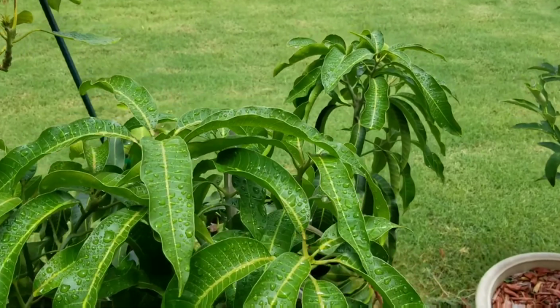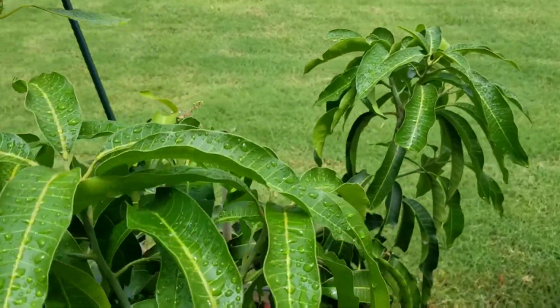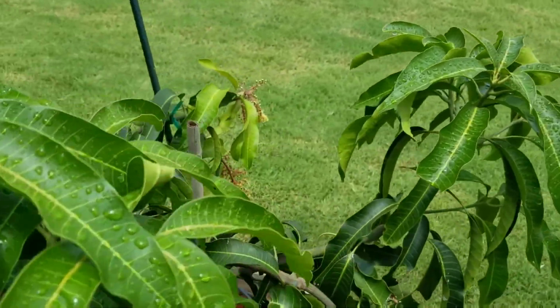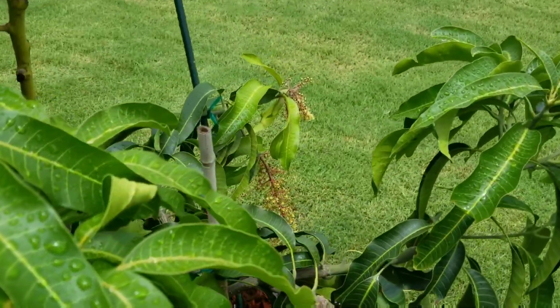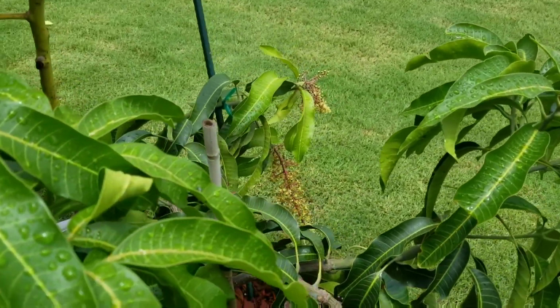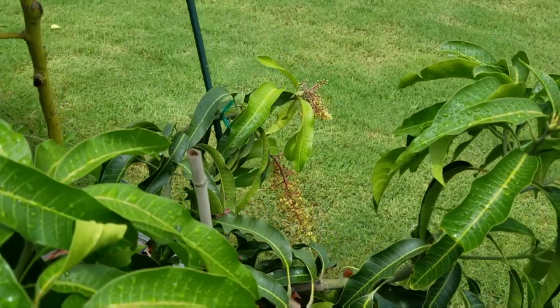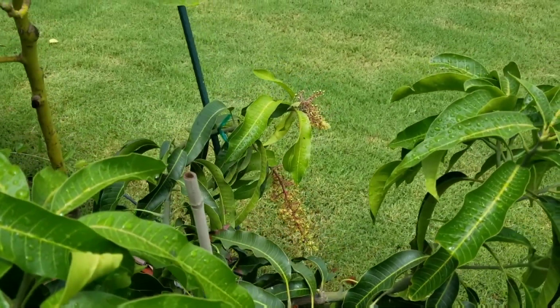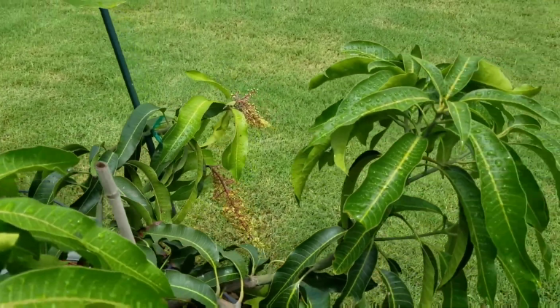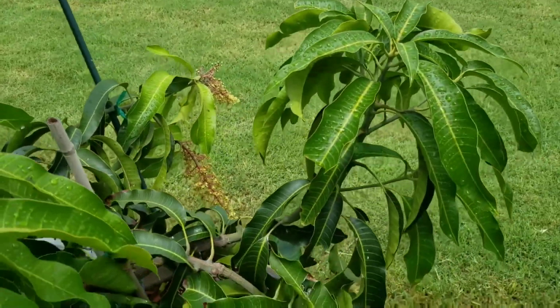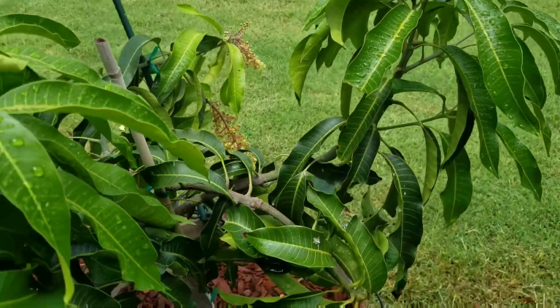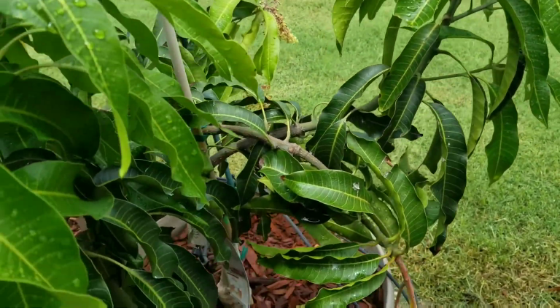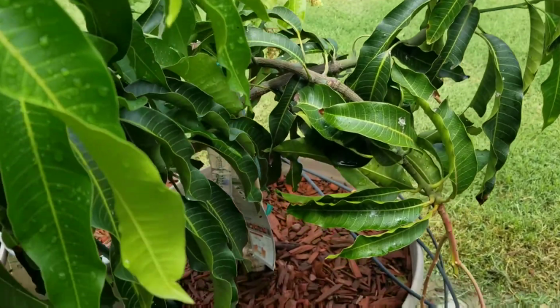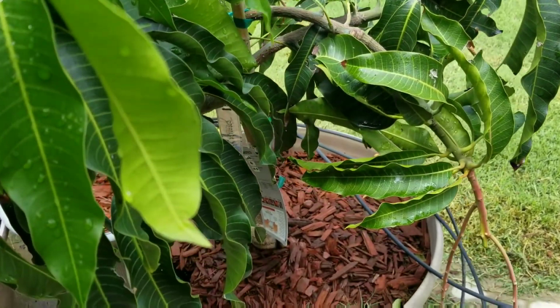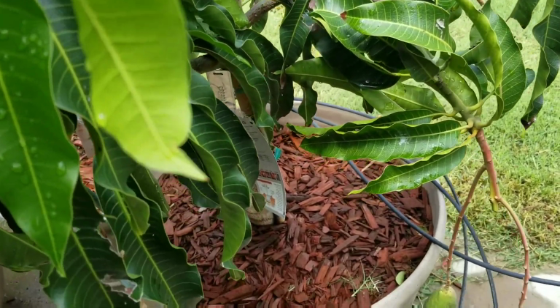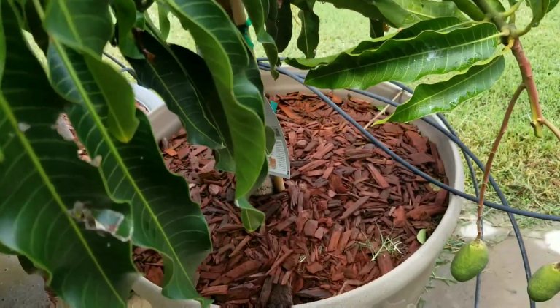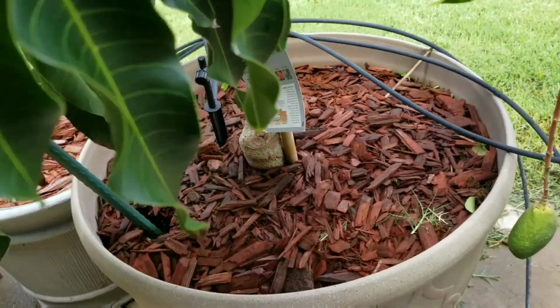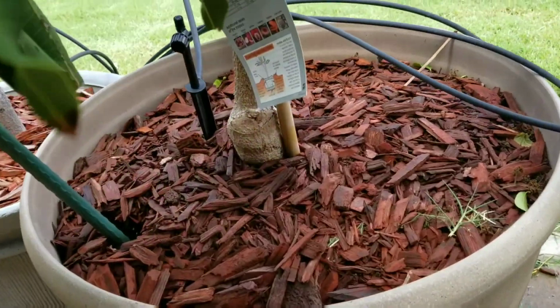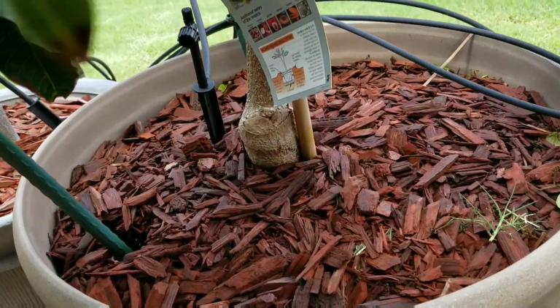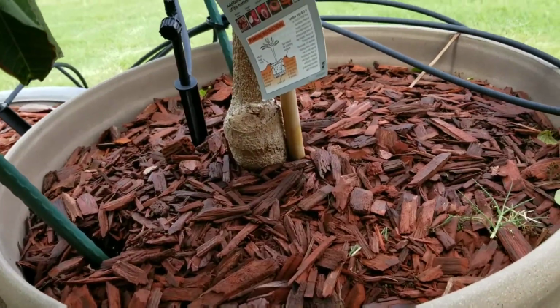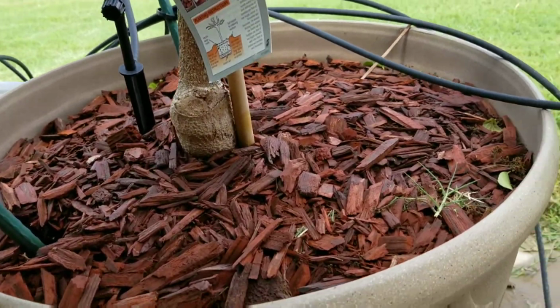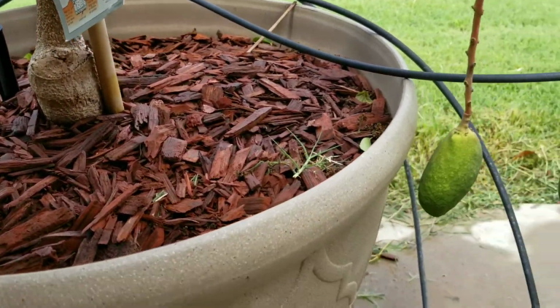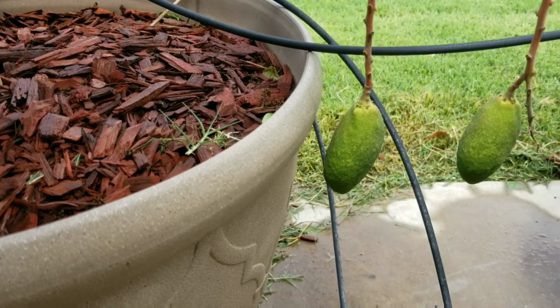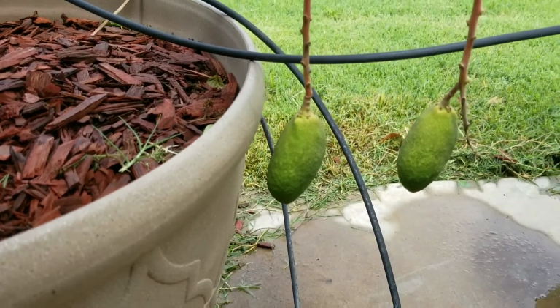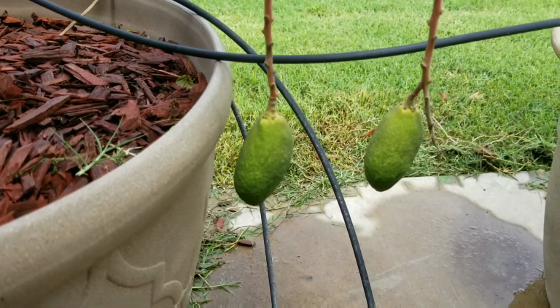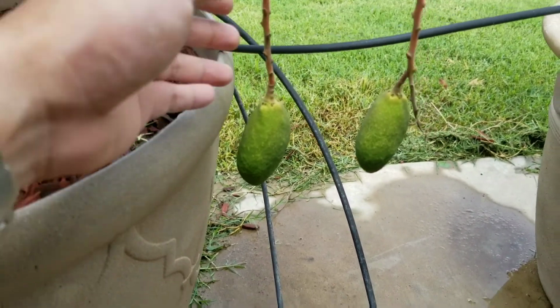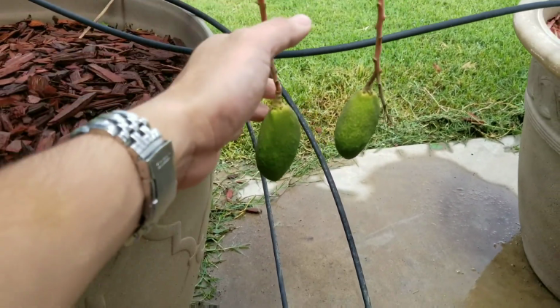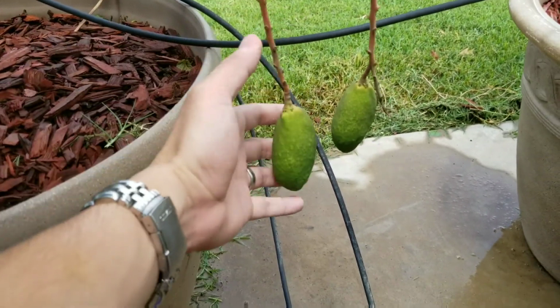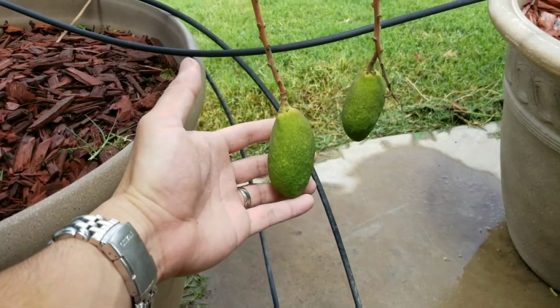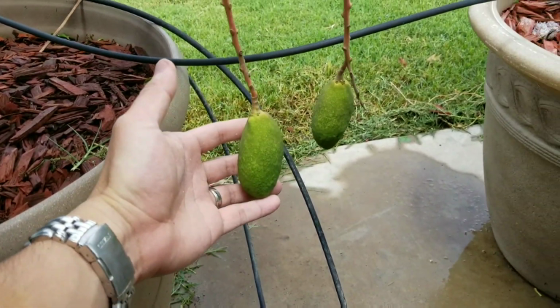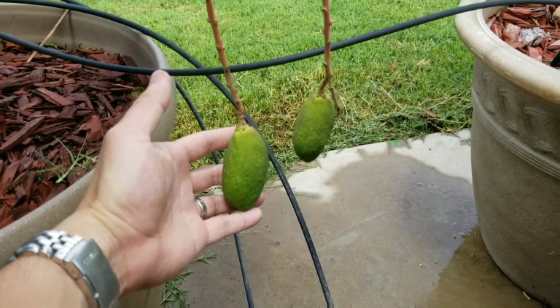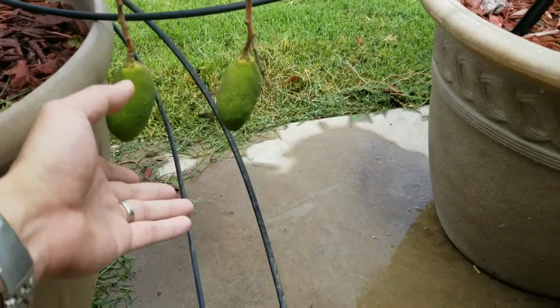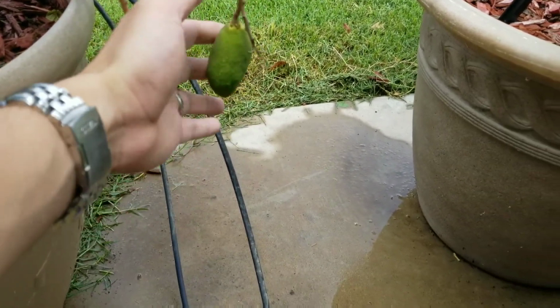The cocksaw mango is flowering some more now. The two fruits are decent sized now — I'll try to keep three fruits on the tree this year.